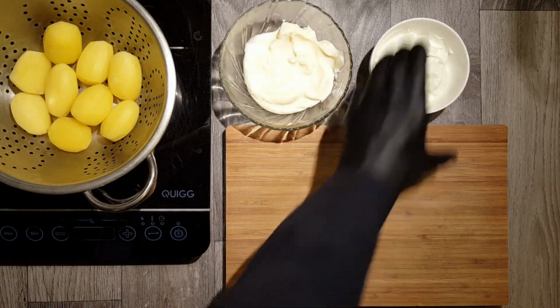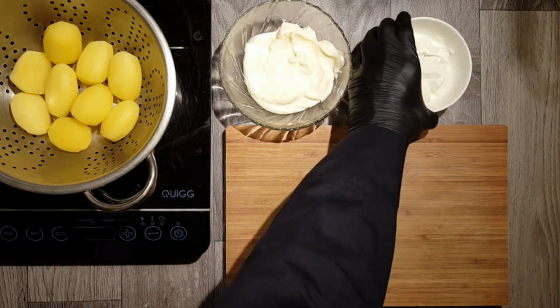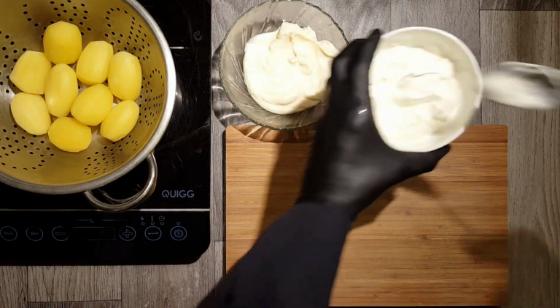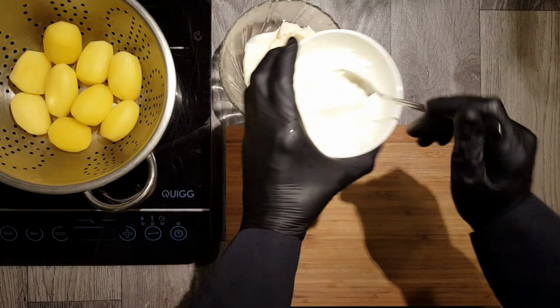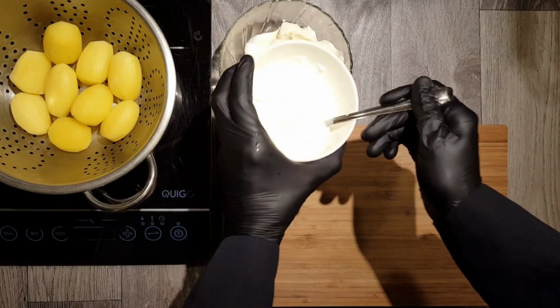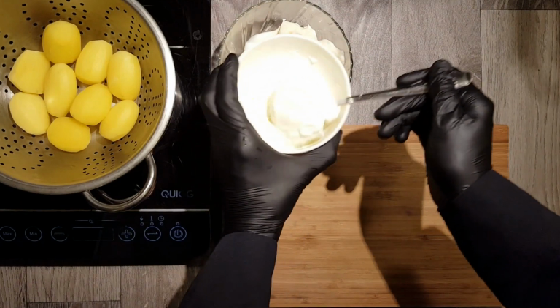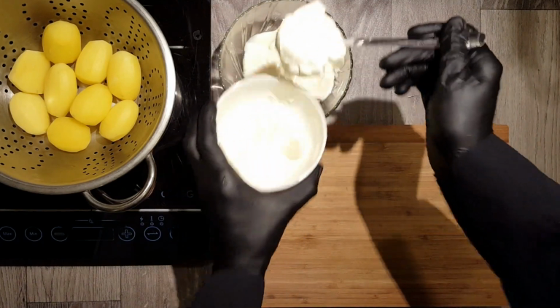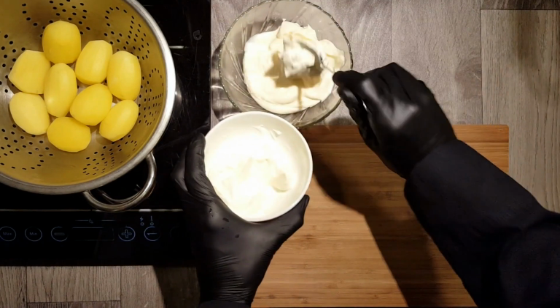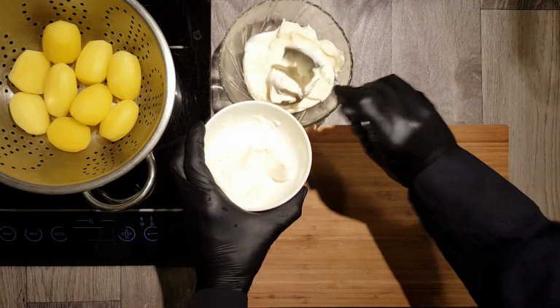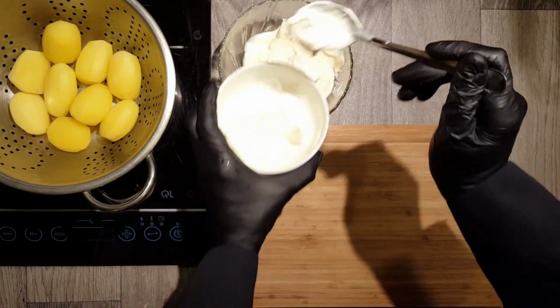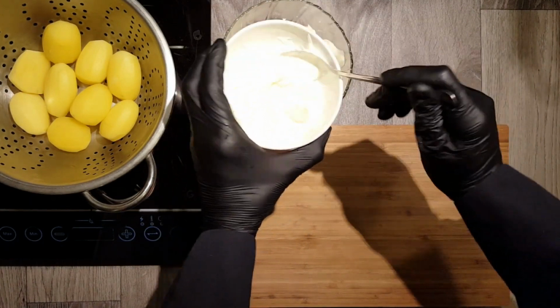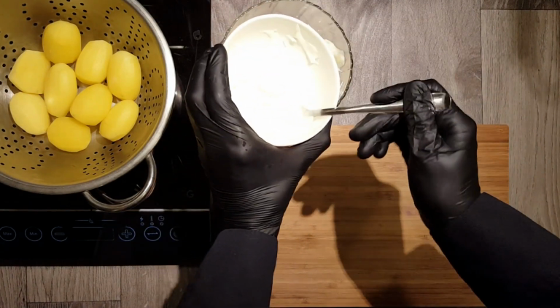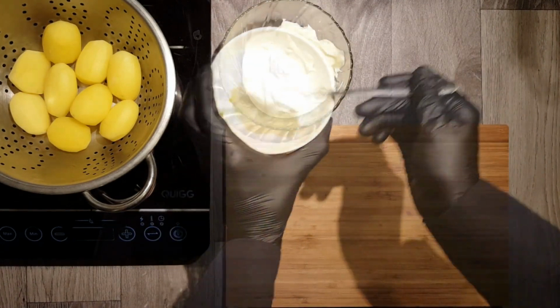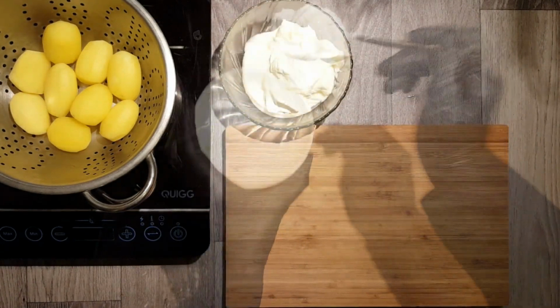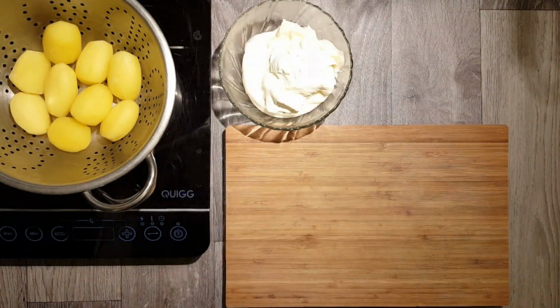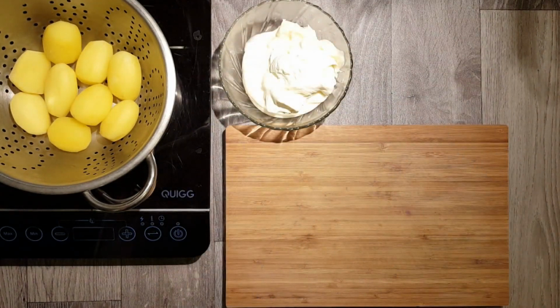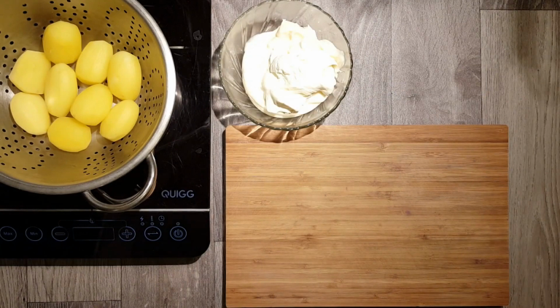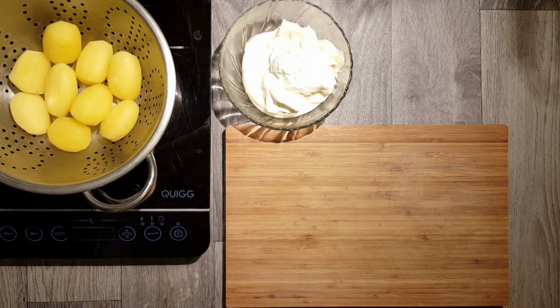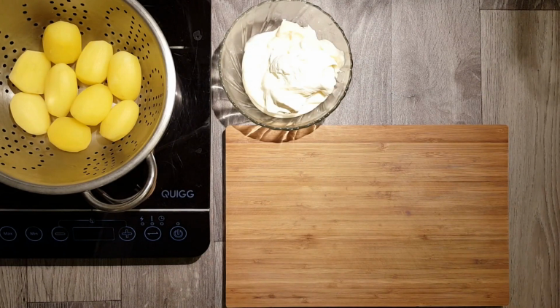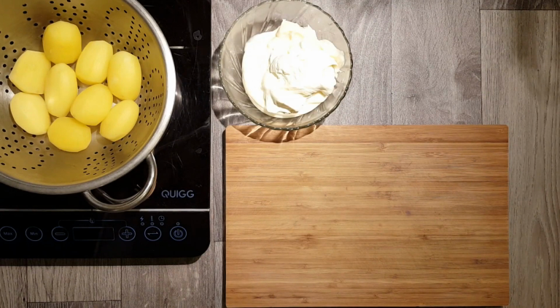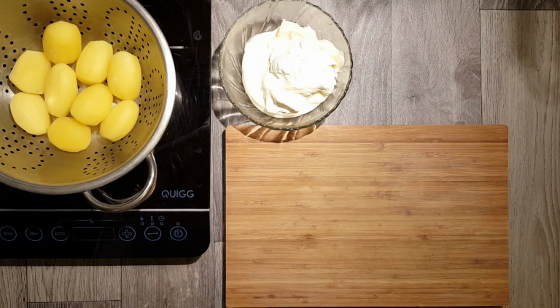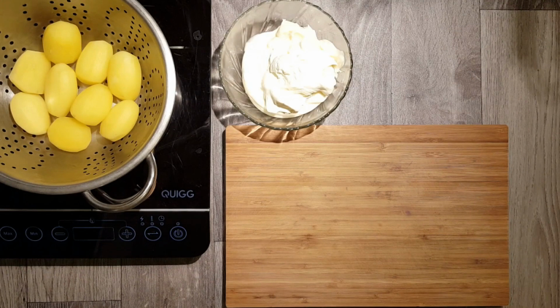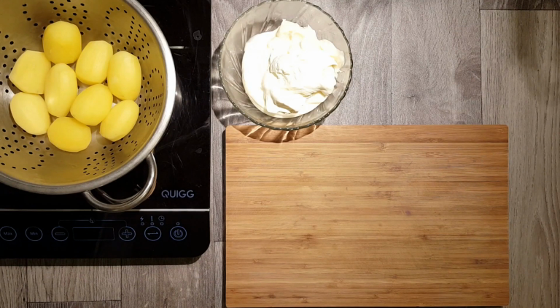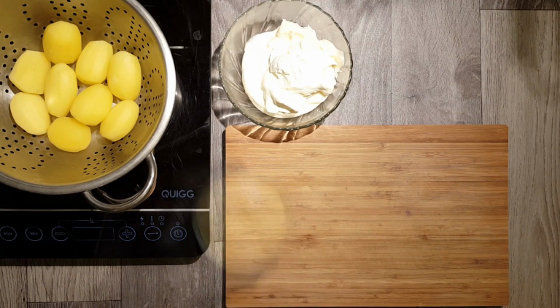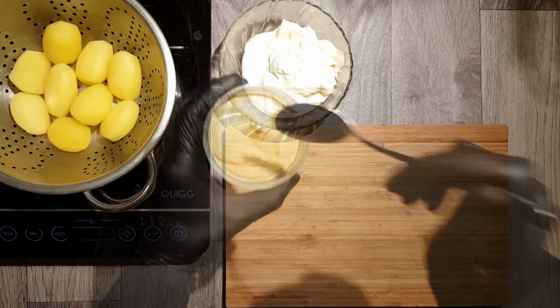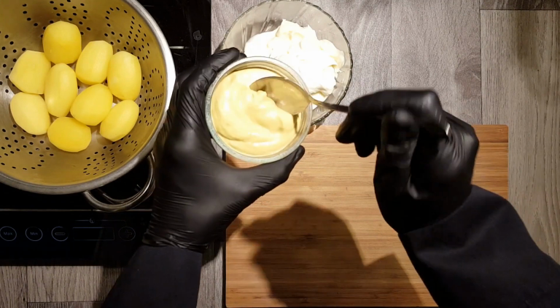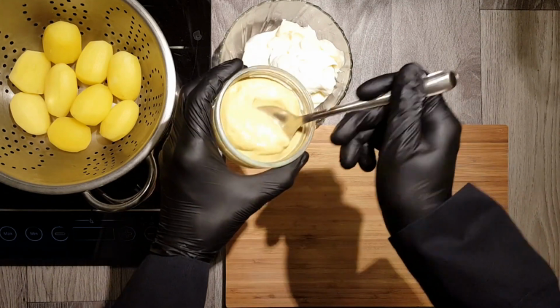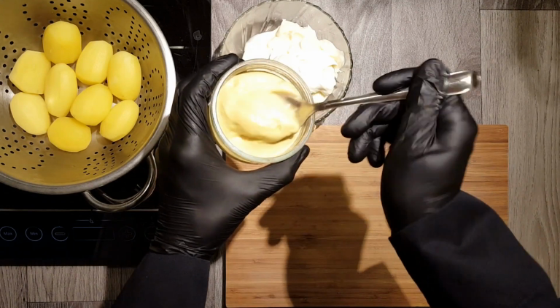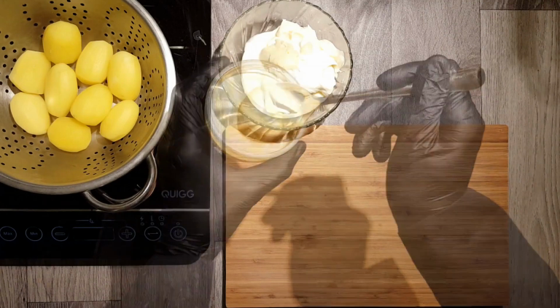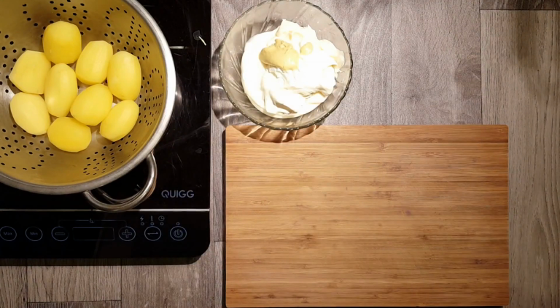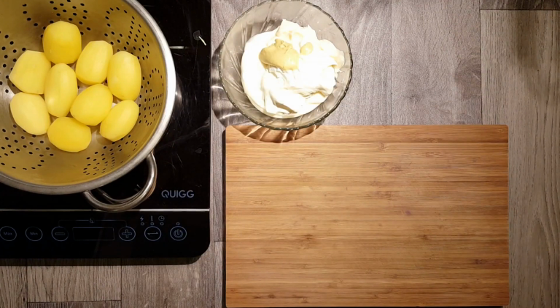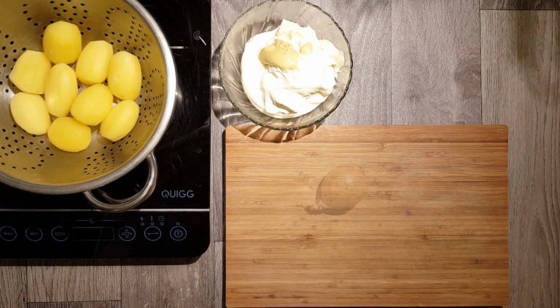While our potatoes dry, we begin preparing our sauce remoulade. We start with 300g mayonnaise and add 300g crème fraîche to it. We also add a half tablespoon of yellow mustard.